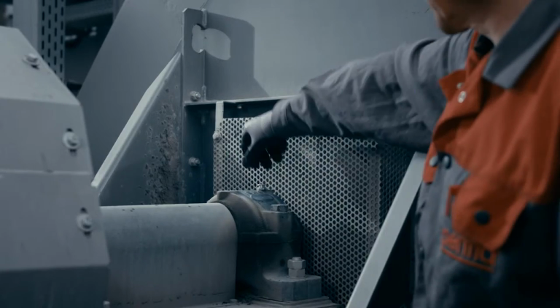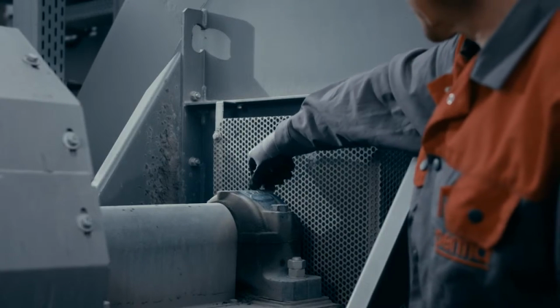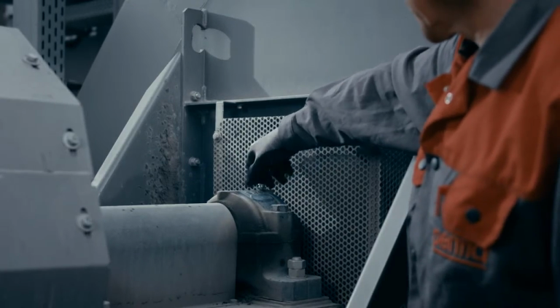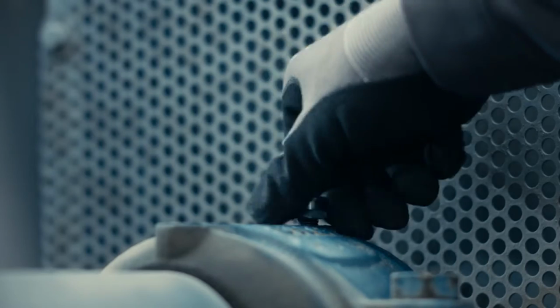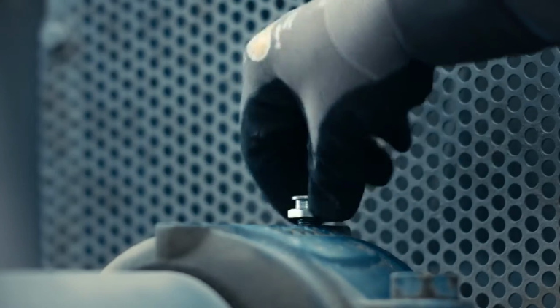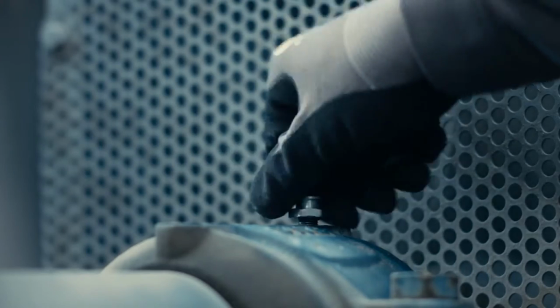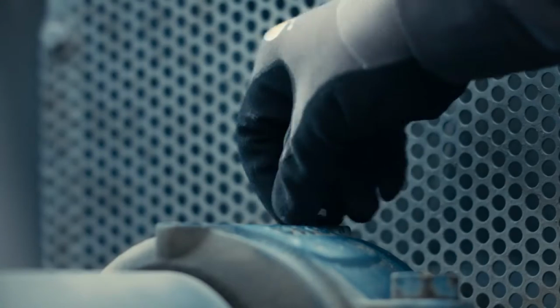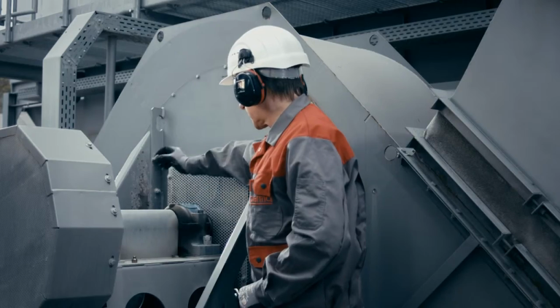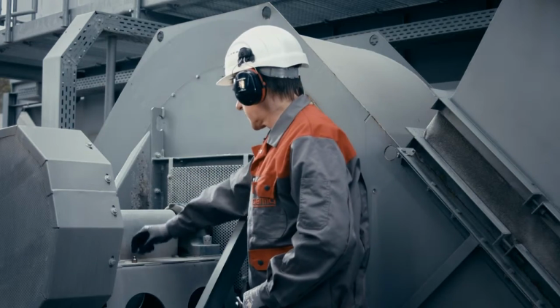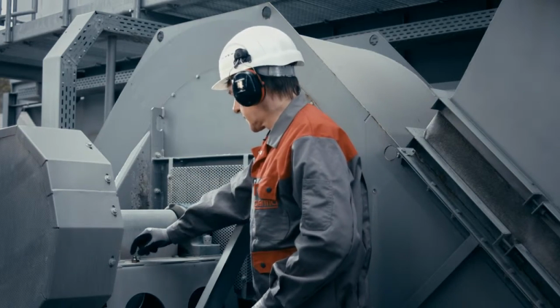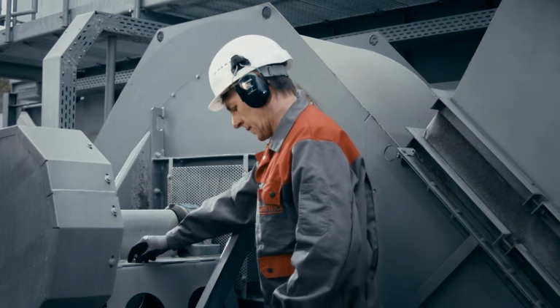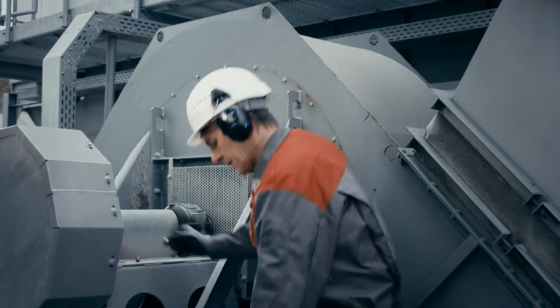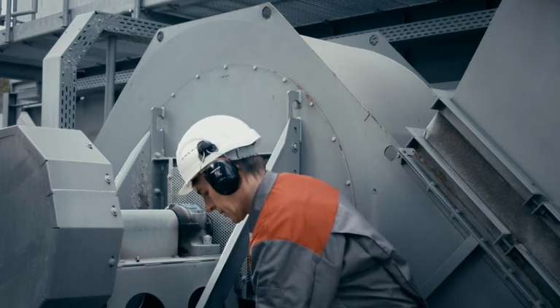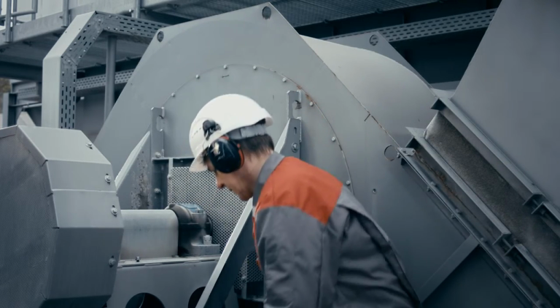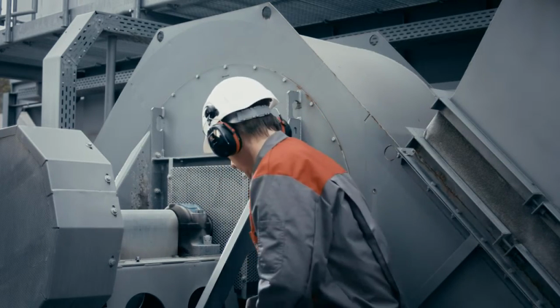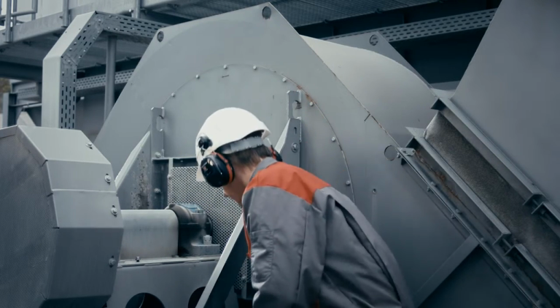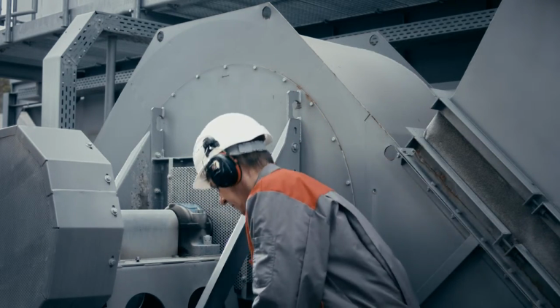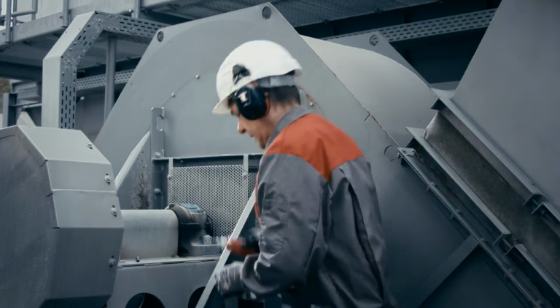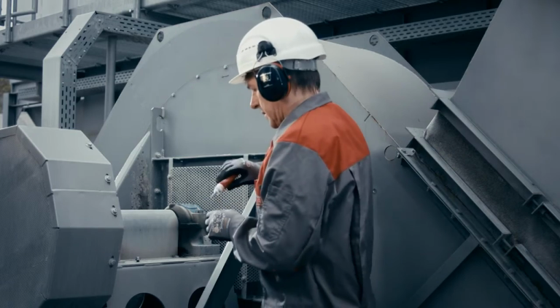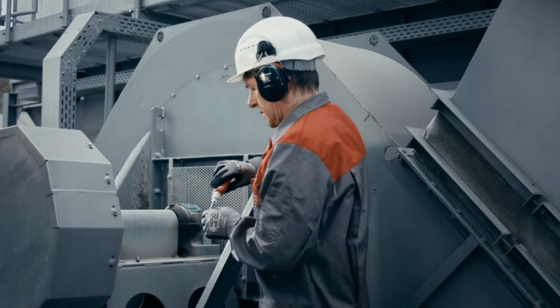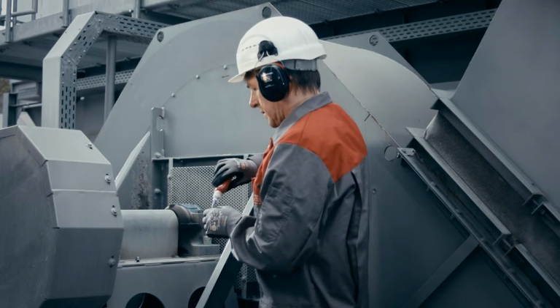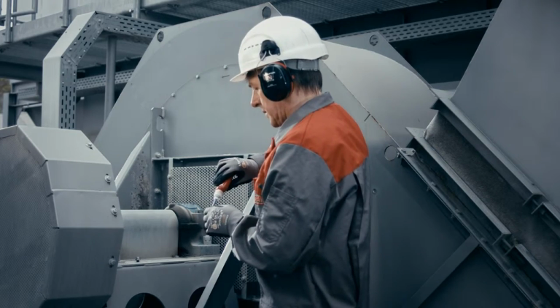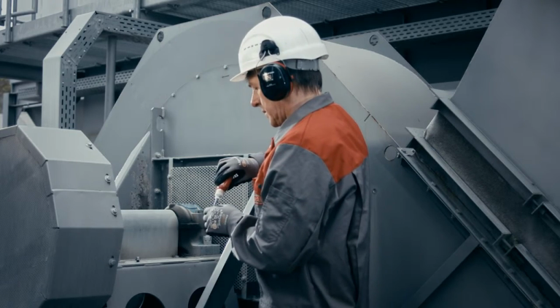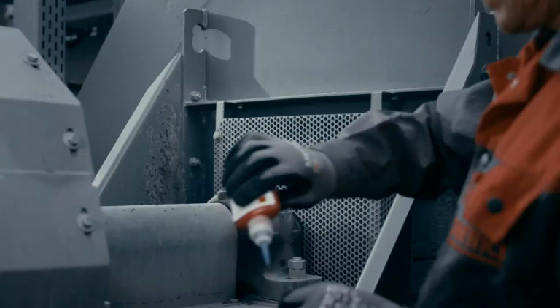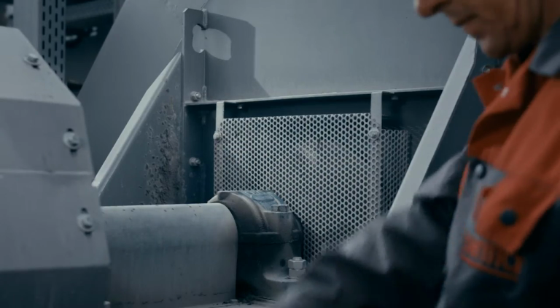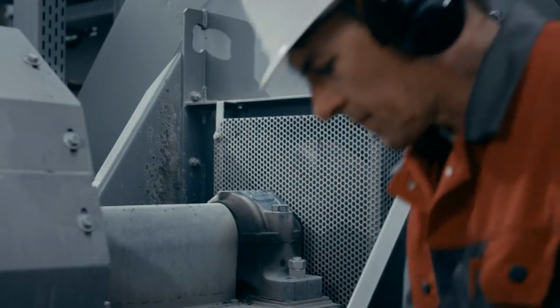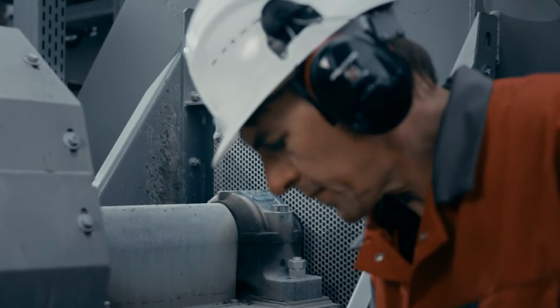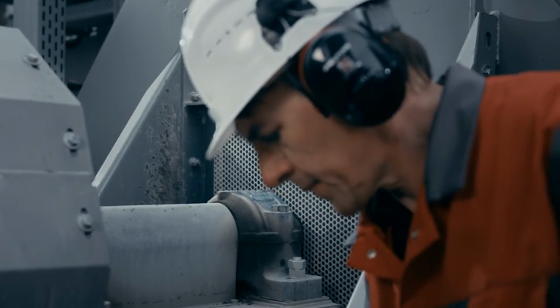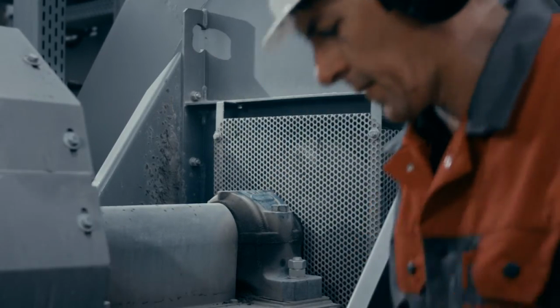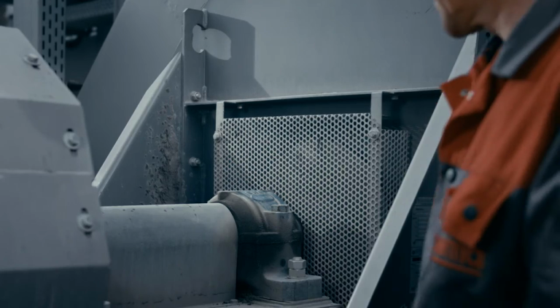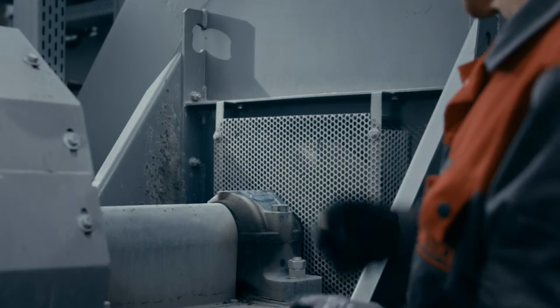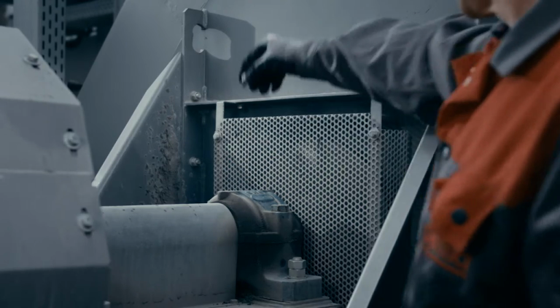Remove the grease nipple and check the thread size for the perma reducer. Apply thread sealant to the reducer and to all other connecting parts and screw them into the lubrication point.